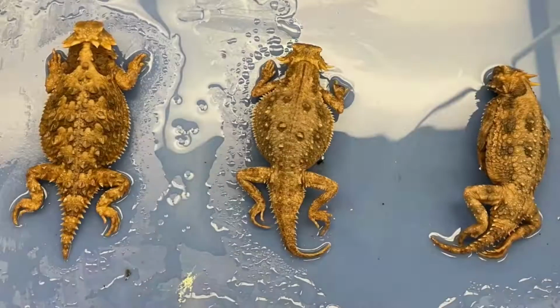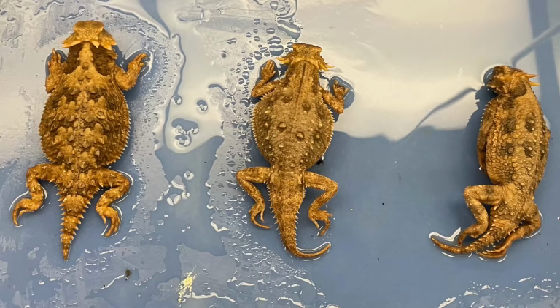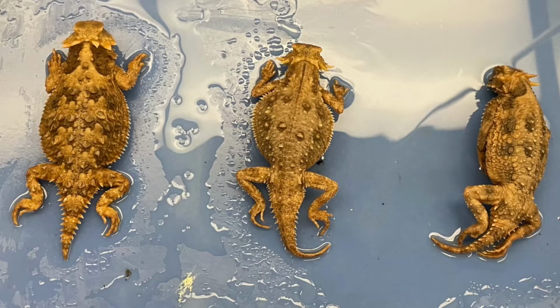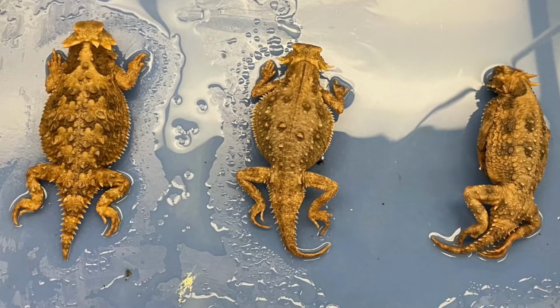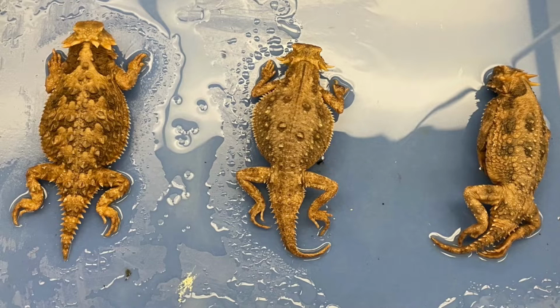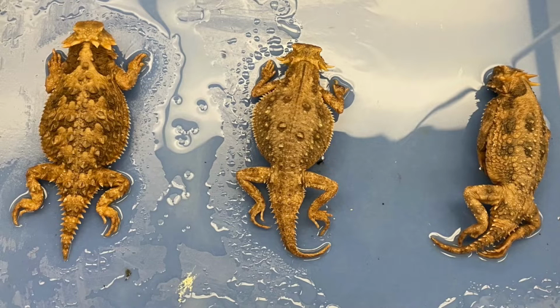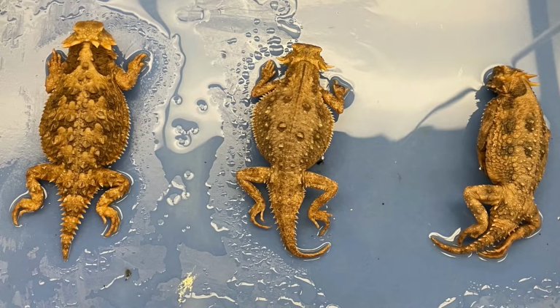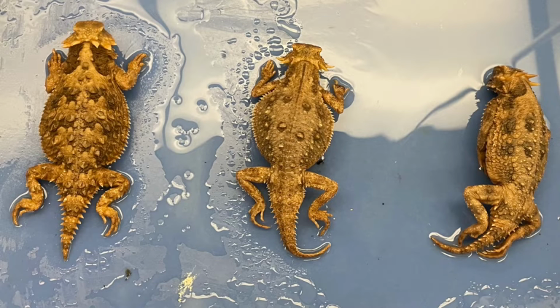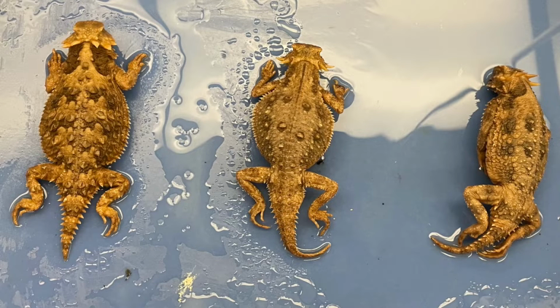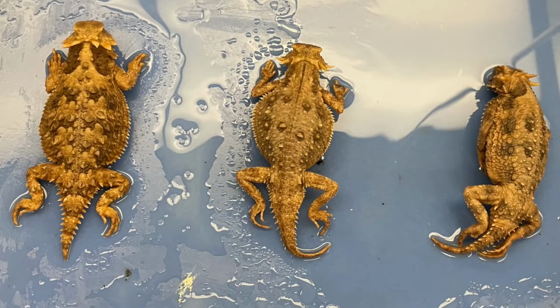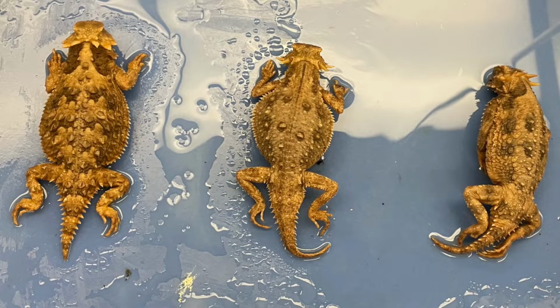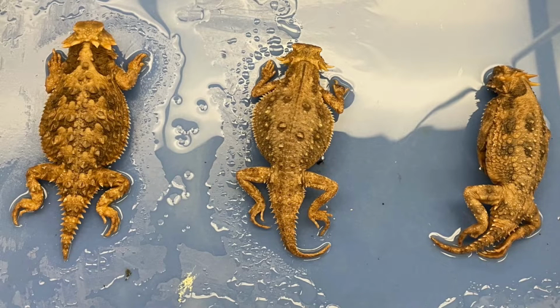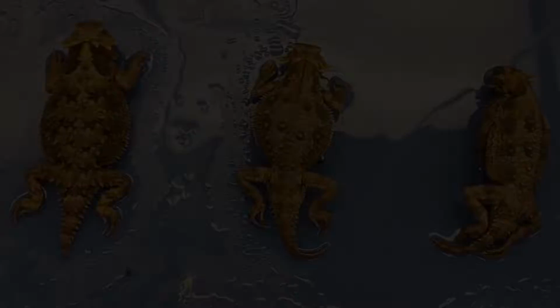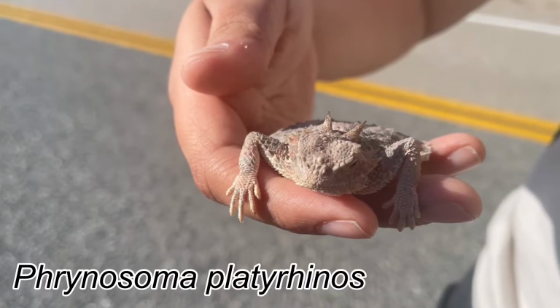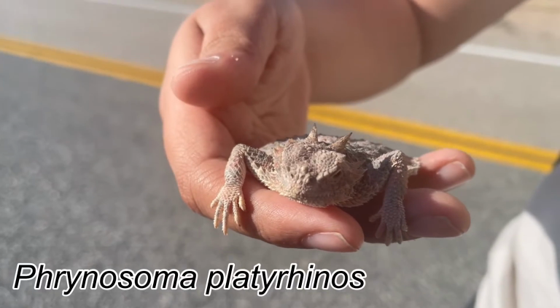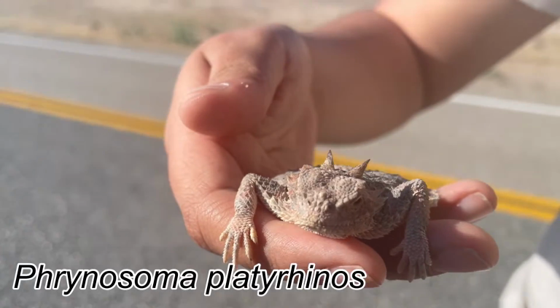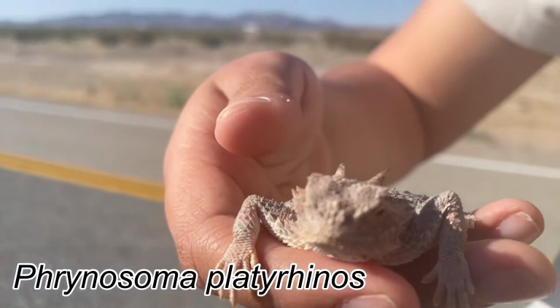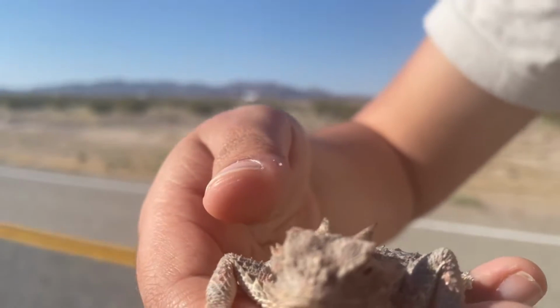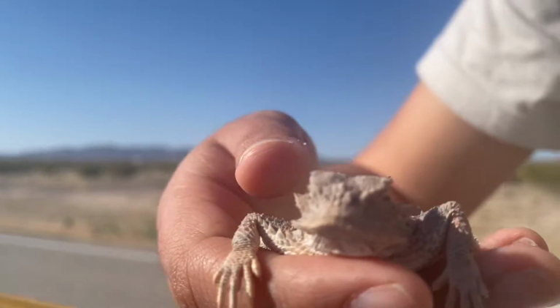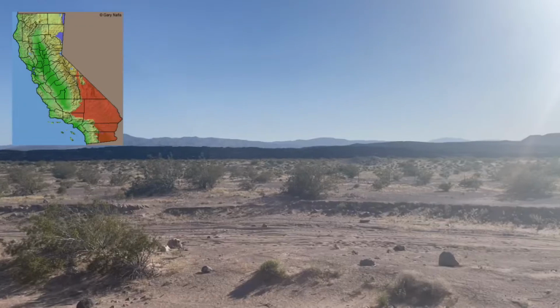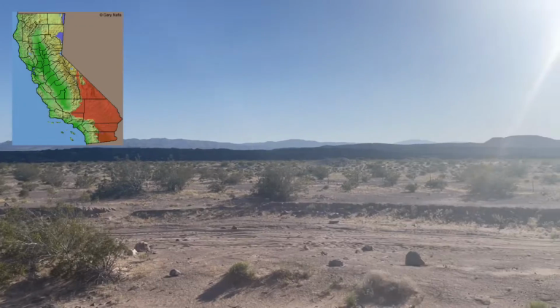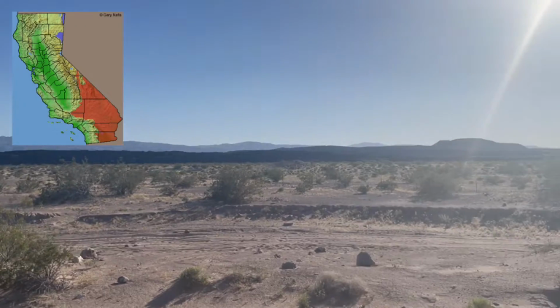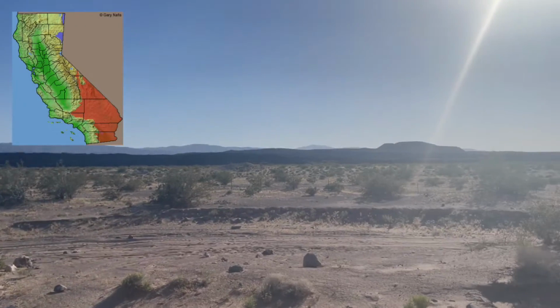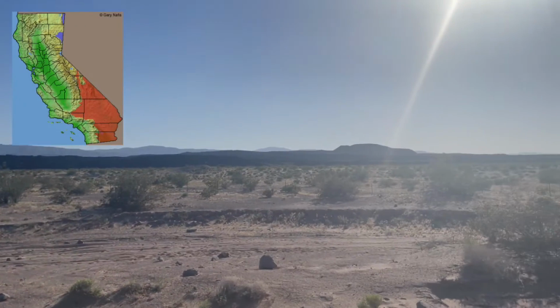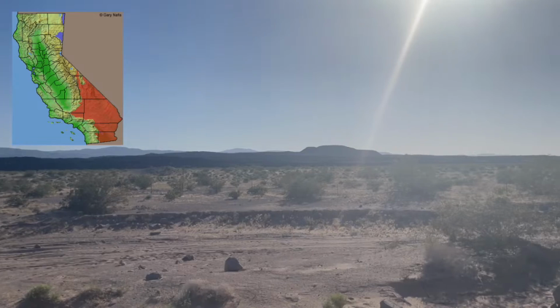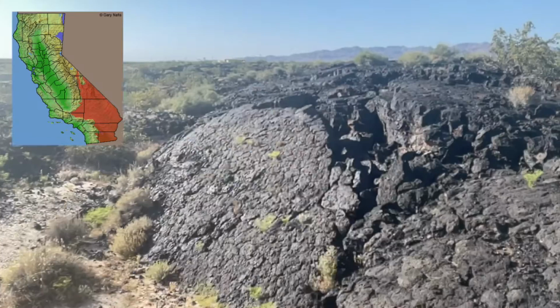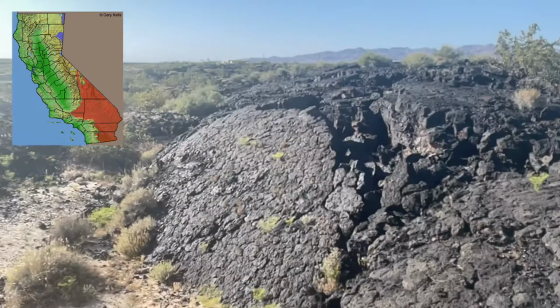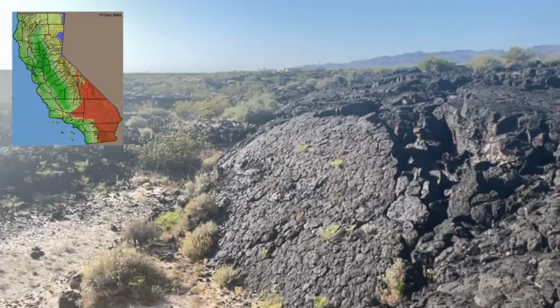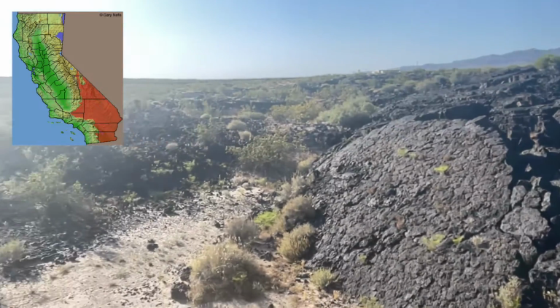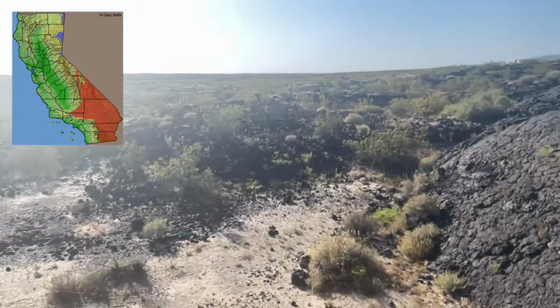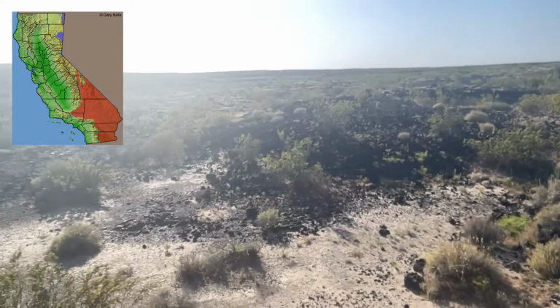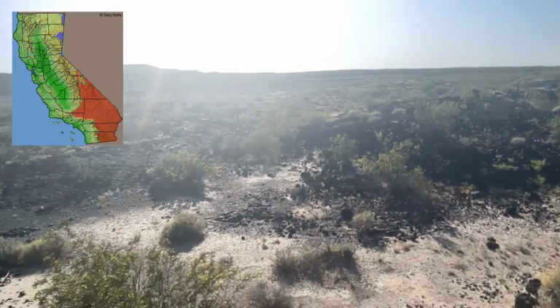There are three species of horned lizards found in Southern California. One of the most common is the desert horned lizard, Phrynosoma platyrhinos. These guys are typically found in arid lands such as sand dunes or flats and rocky dry washes throughout the Mojave and Colorado deserts.